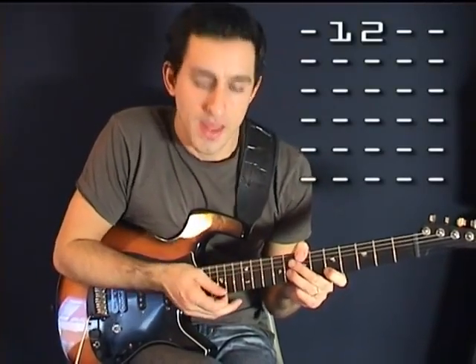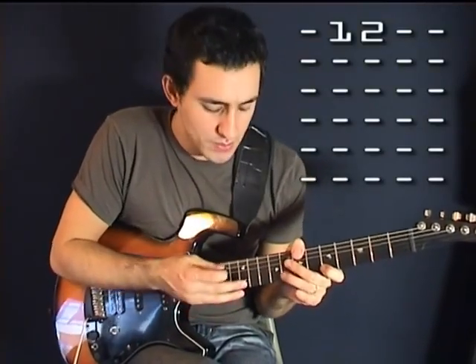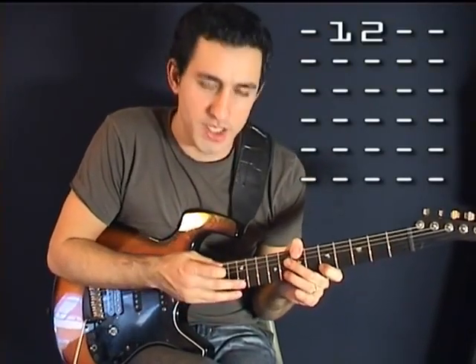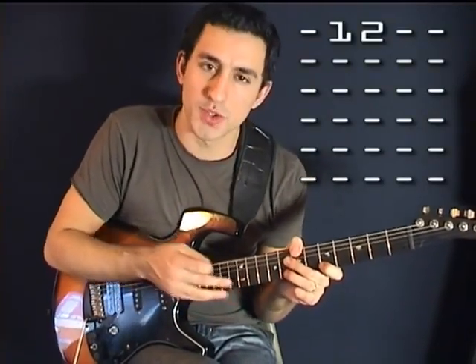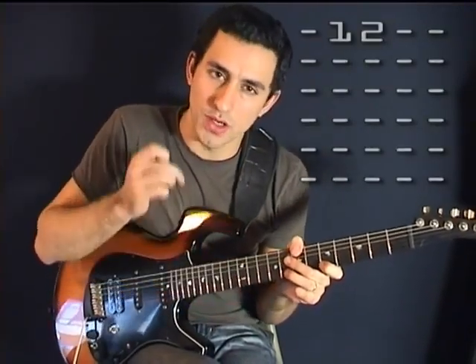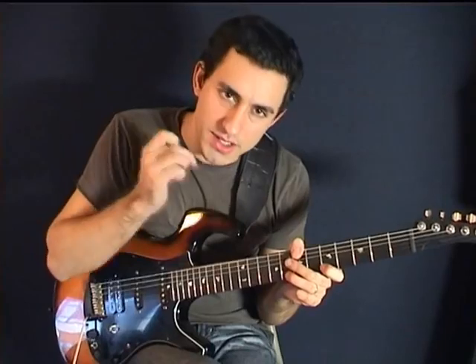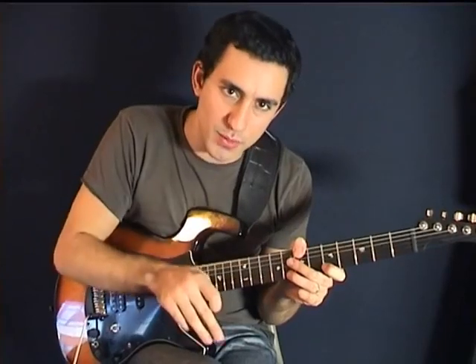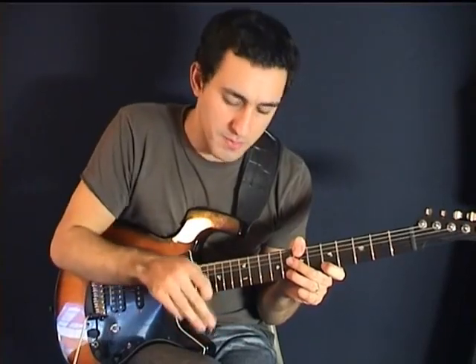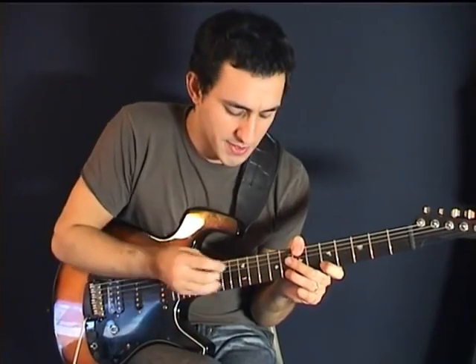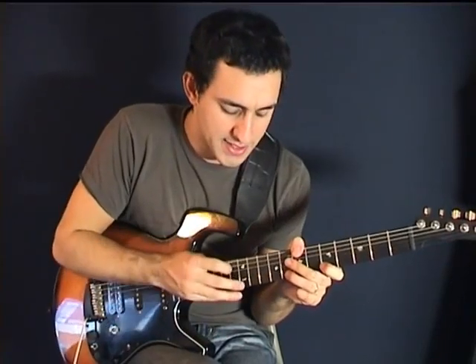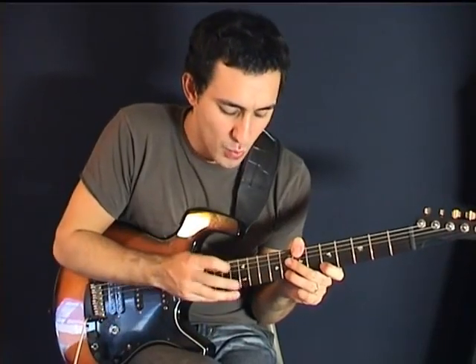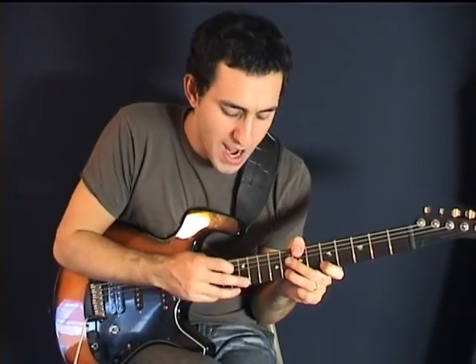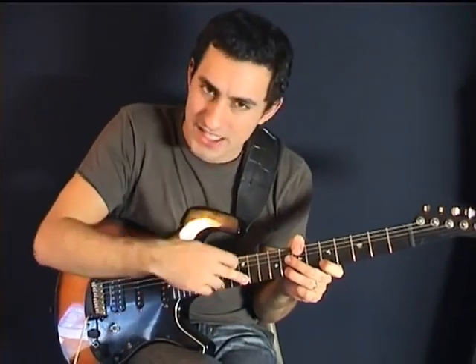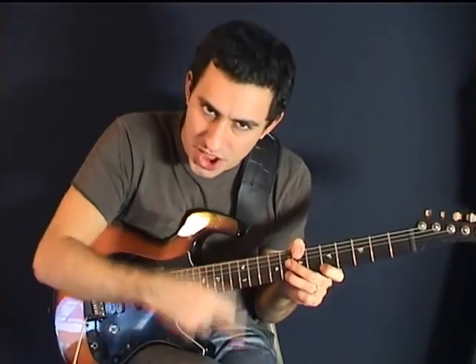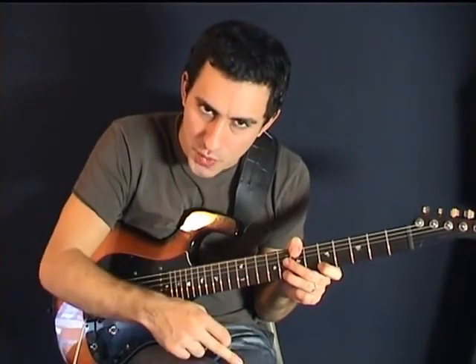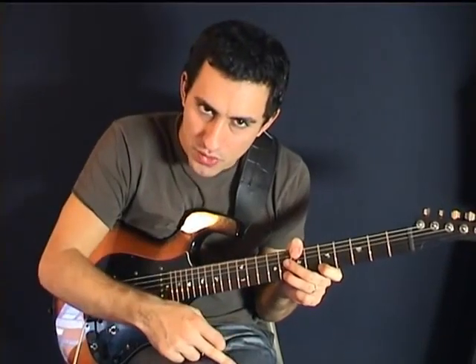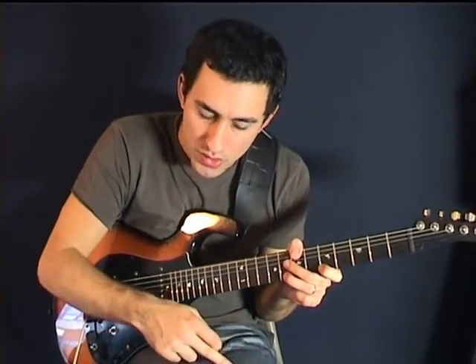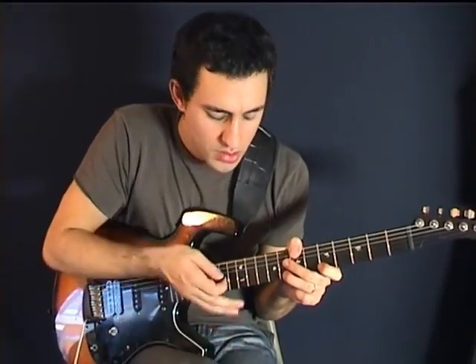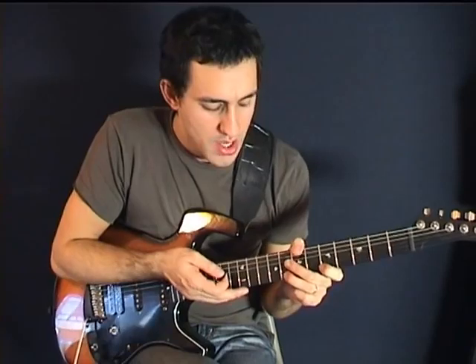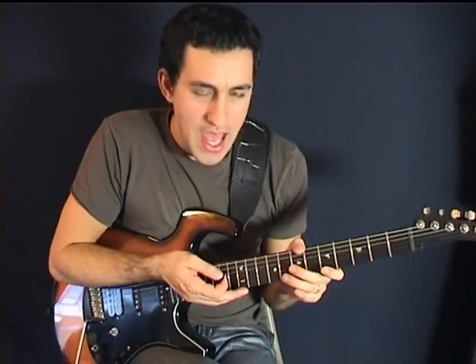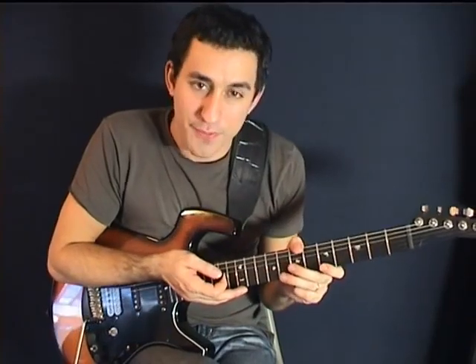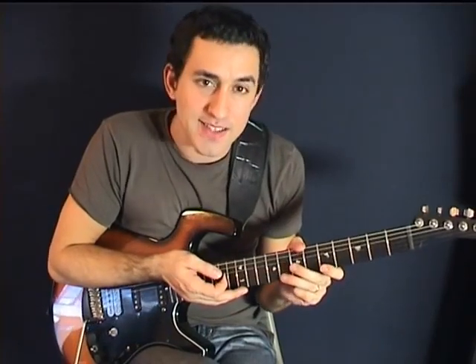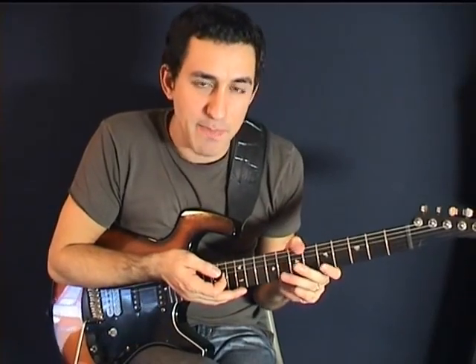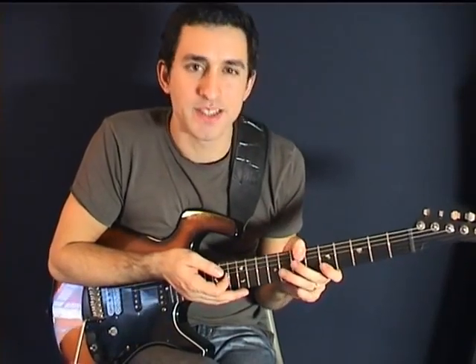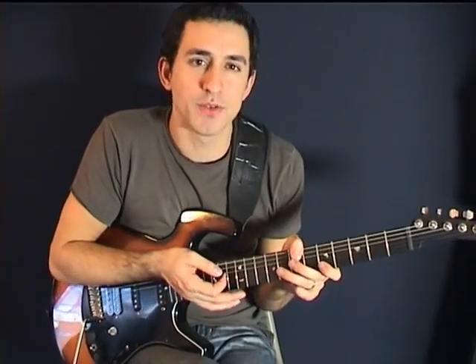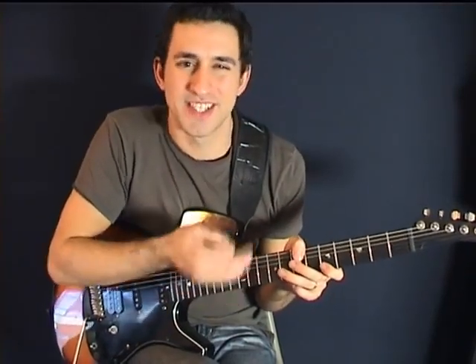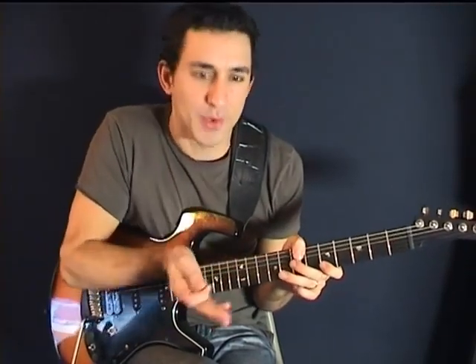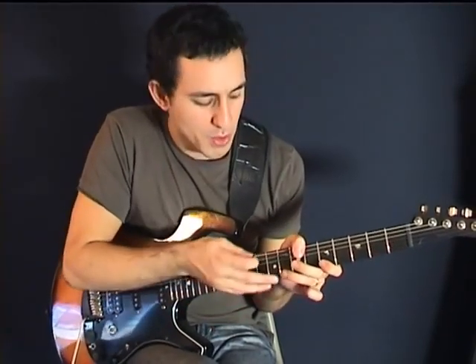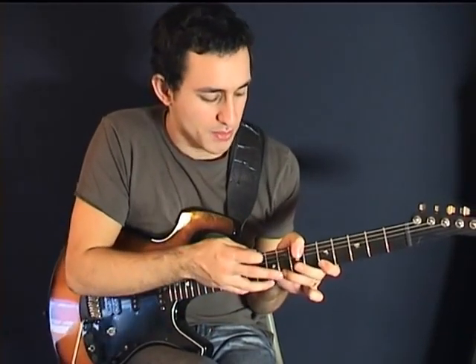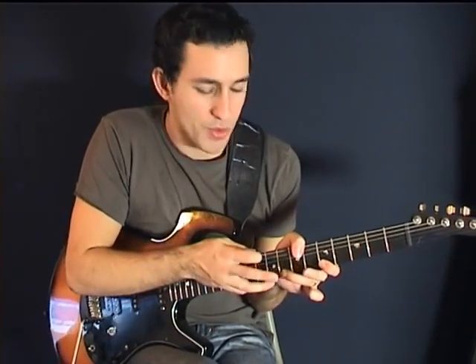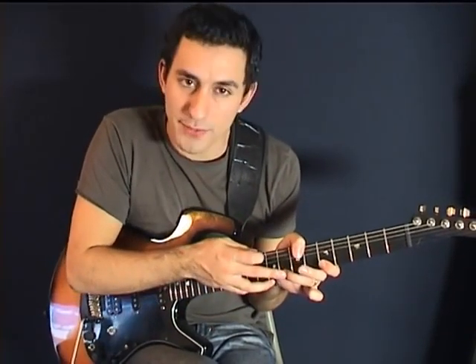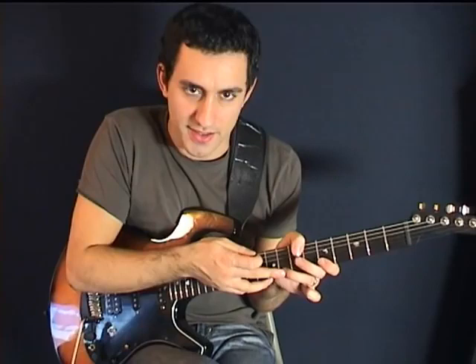And then we're just going to do a downward motion — one, two. And the final step is to do this downward motion with the ring finger.